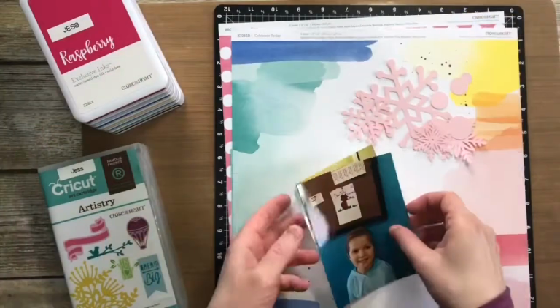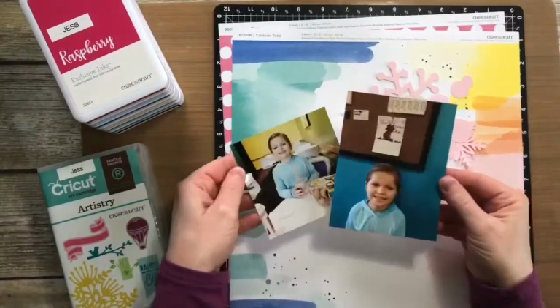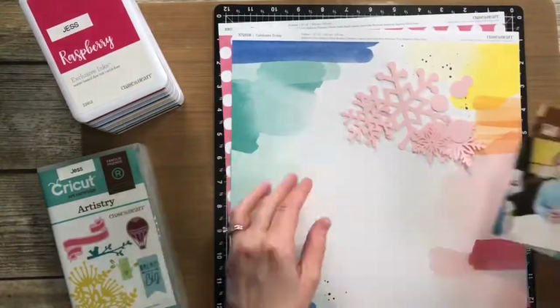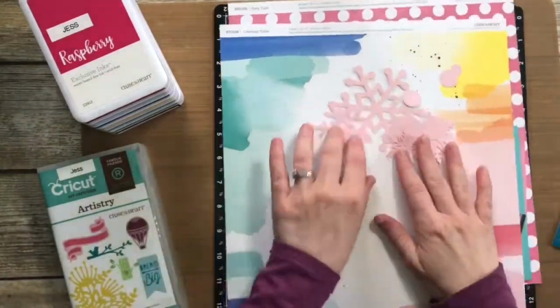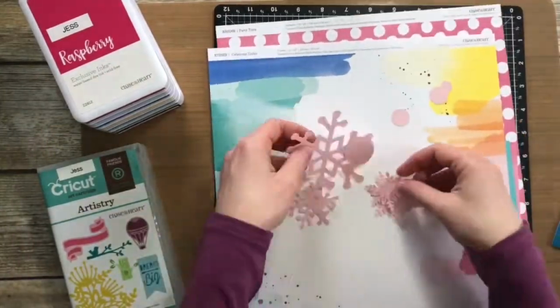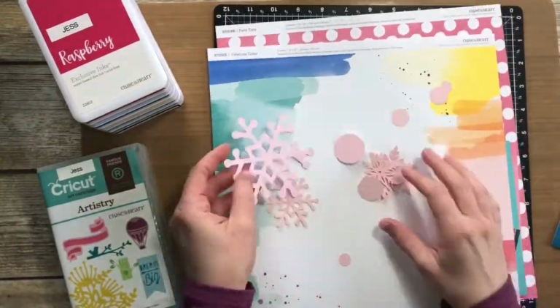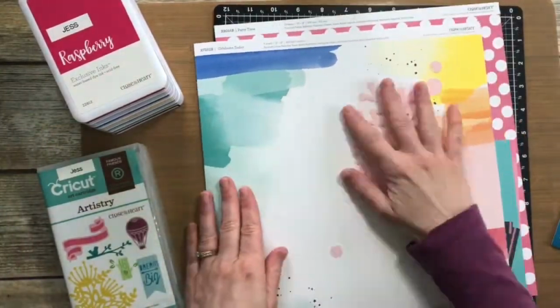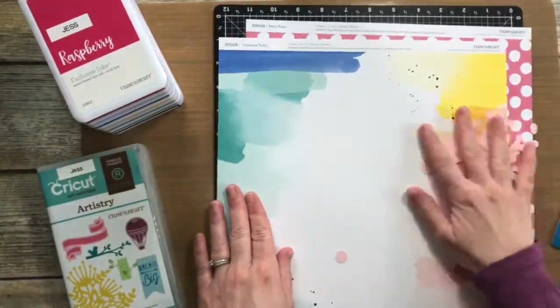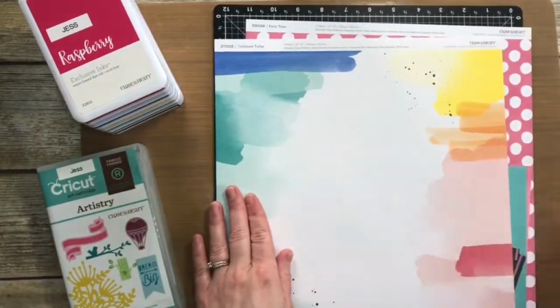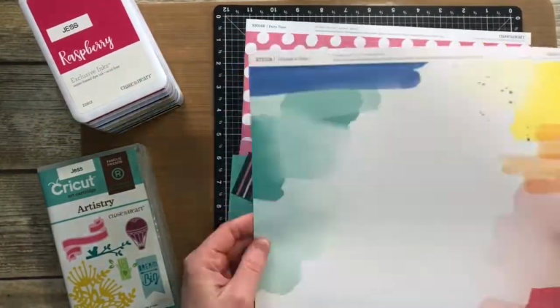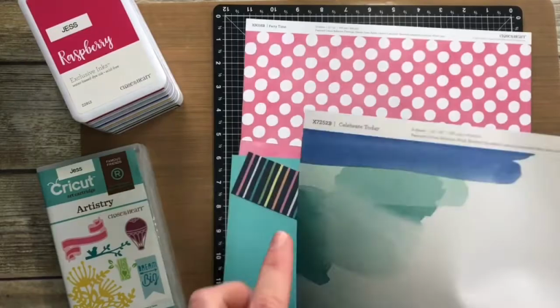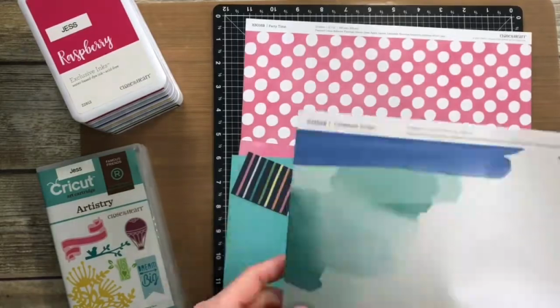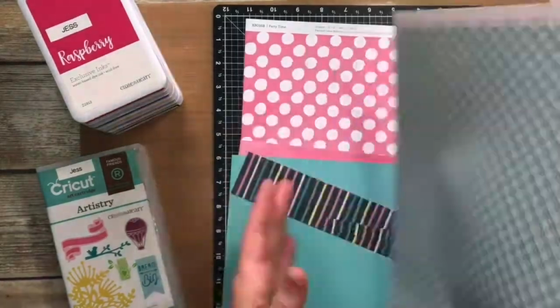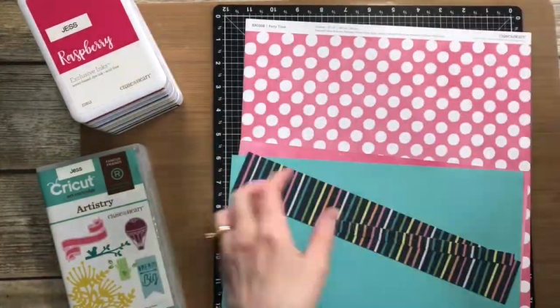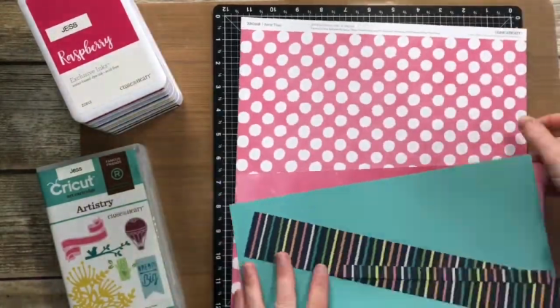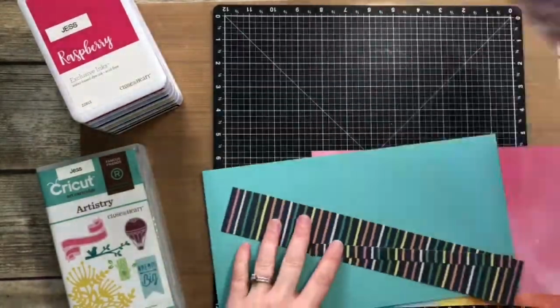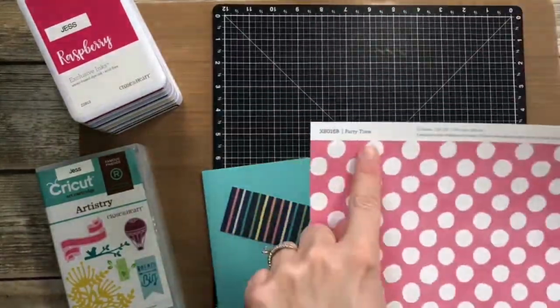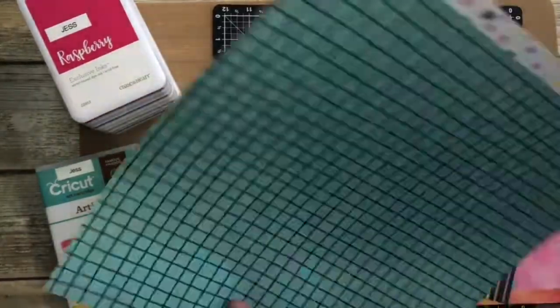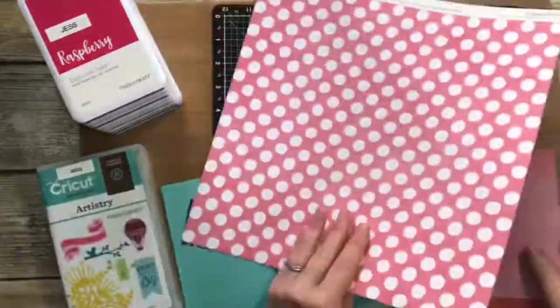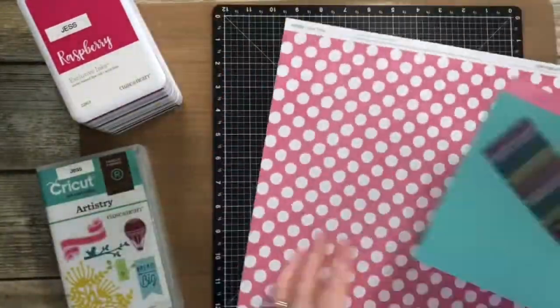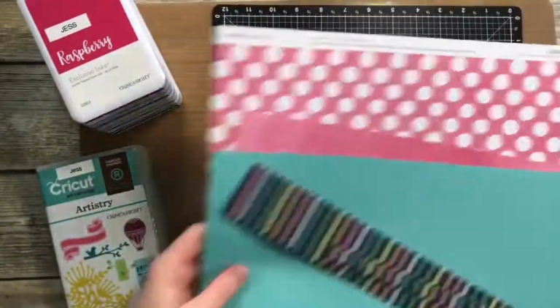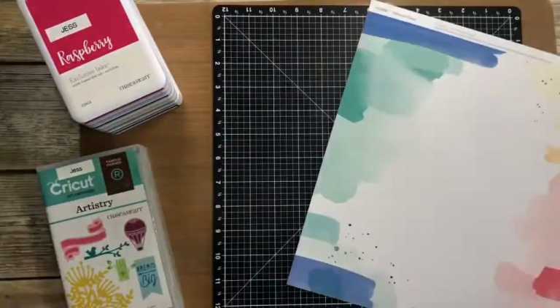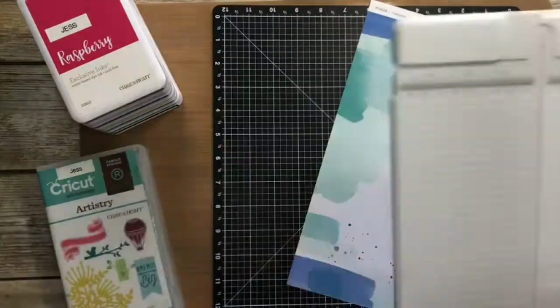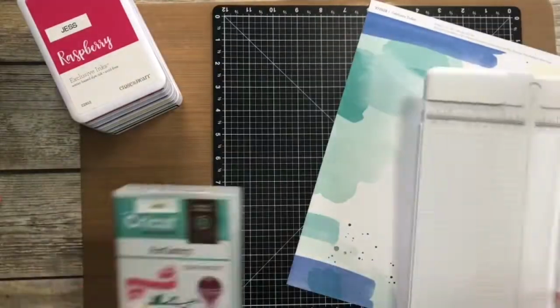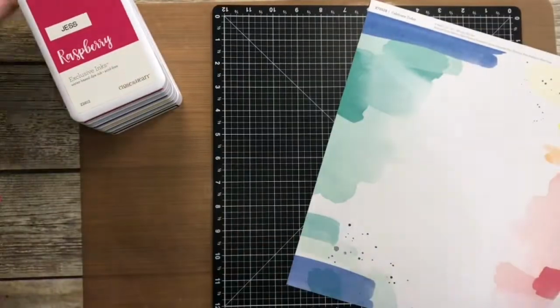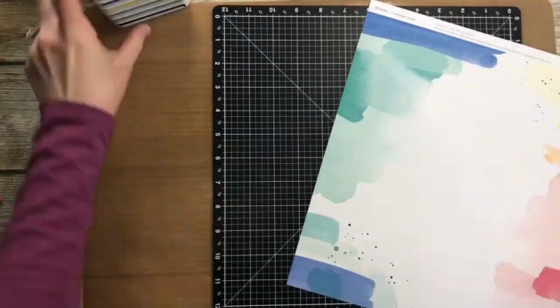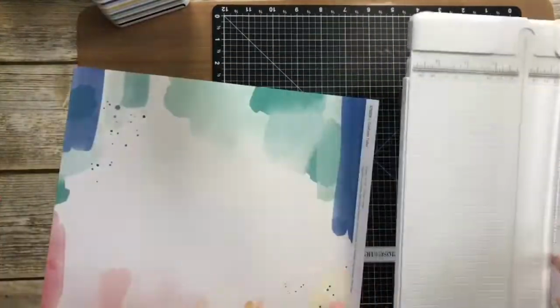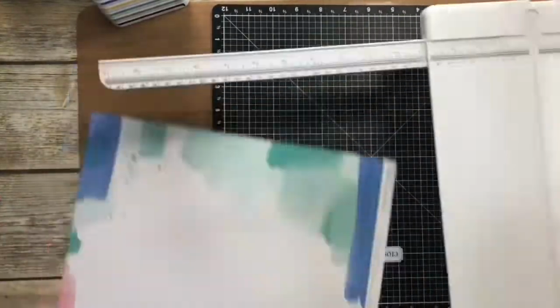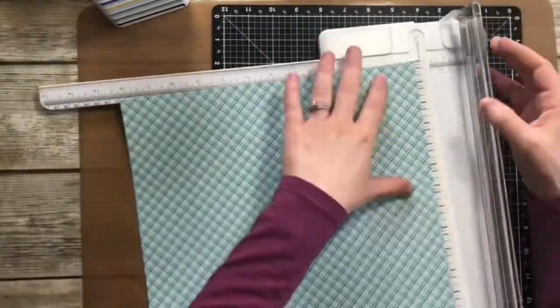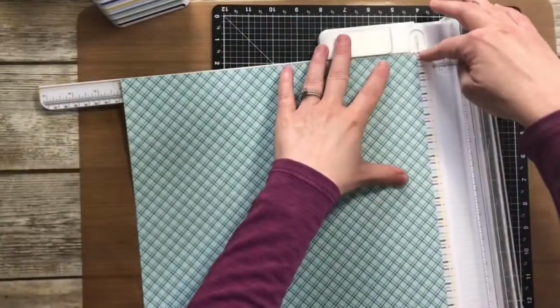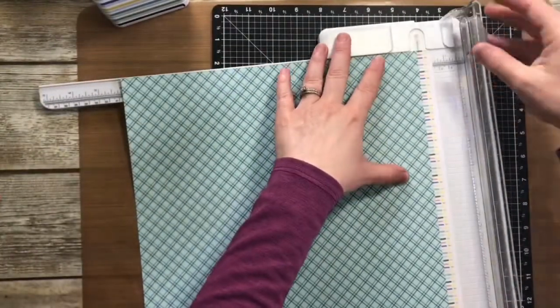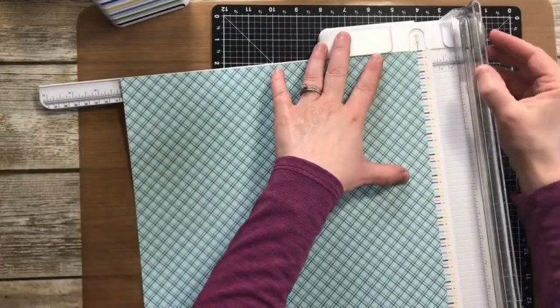Hi everyone, it's Jessica. Thanks for watching my video on my YouTube channel. Today I'm going to be creating a one-page scrapbook layout for some pictures of my daughter Charlotte. I've been really excited to scrapbook these pictures.